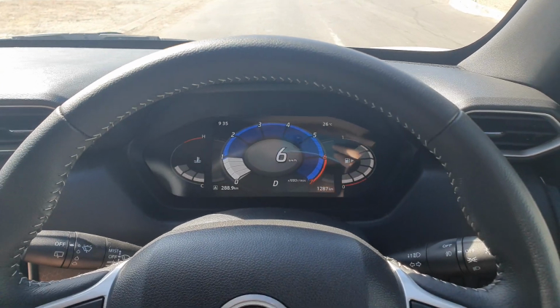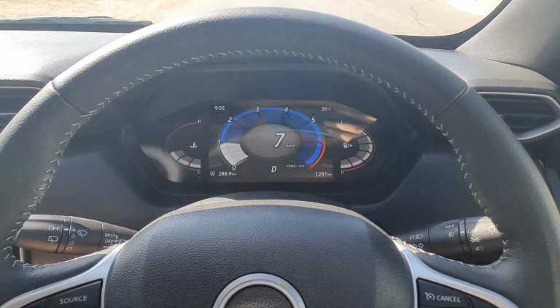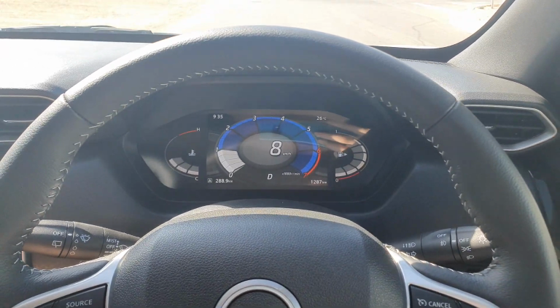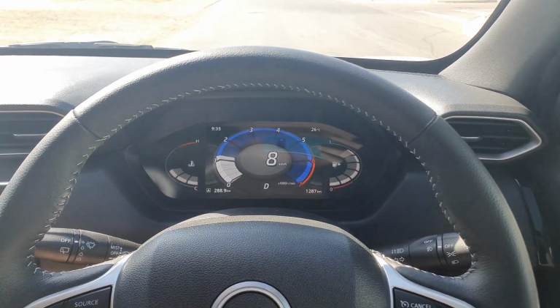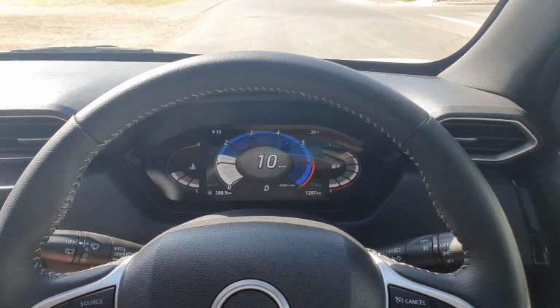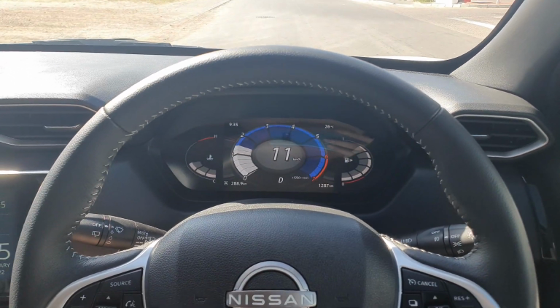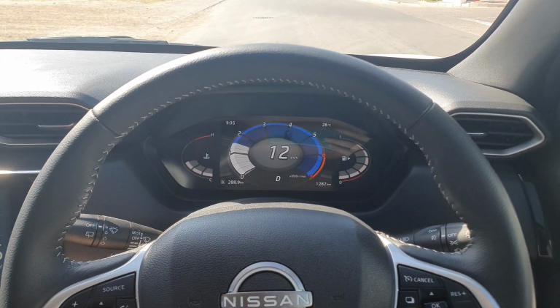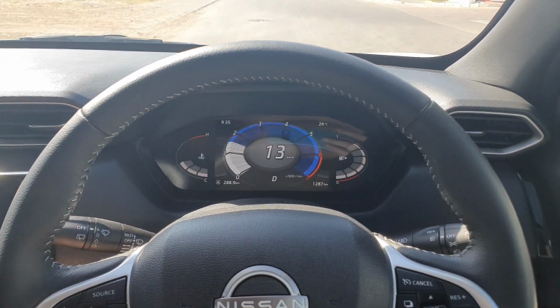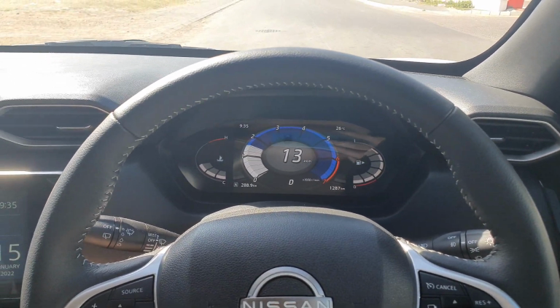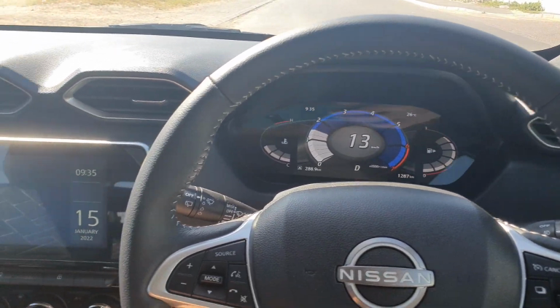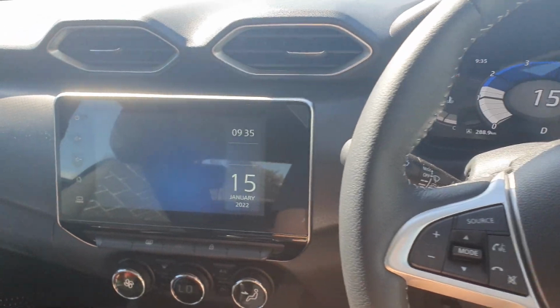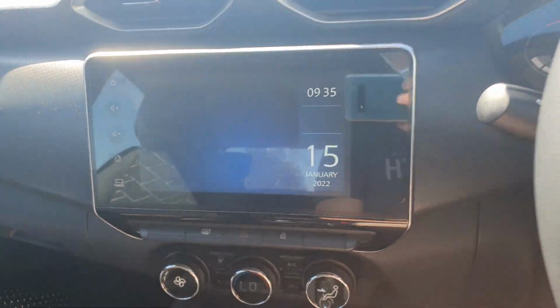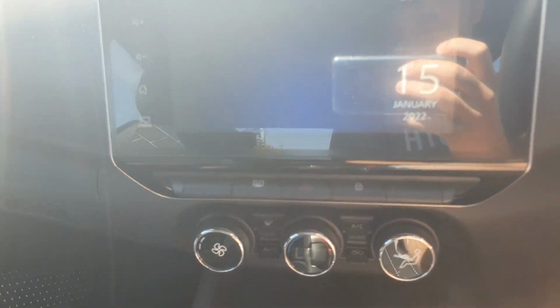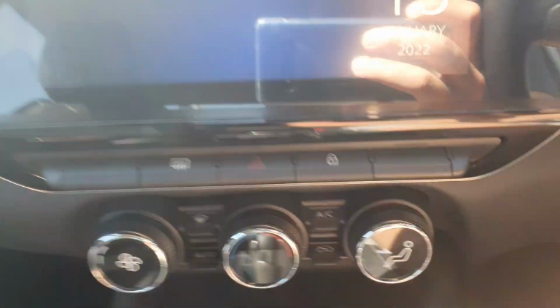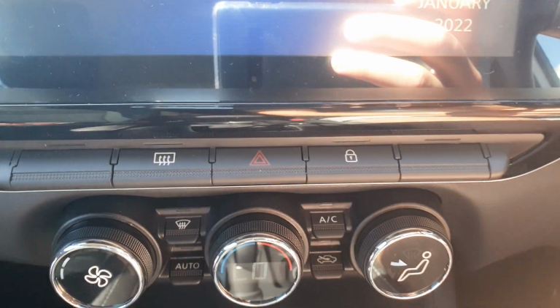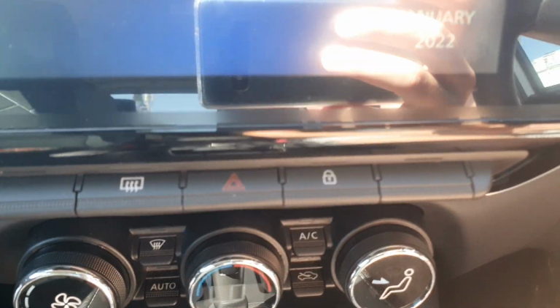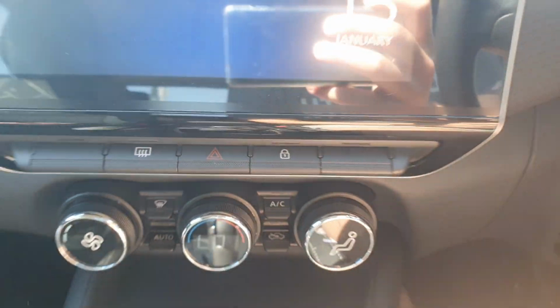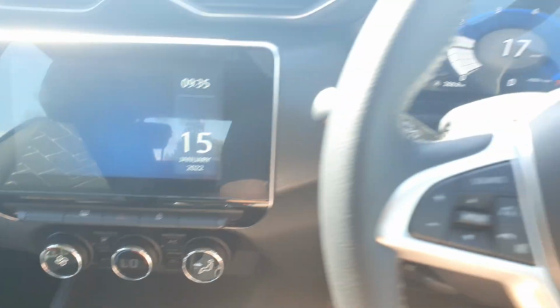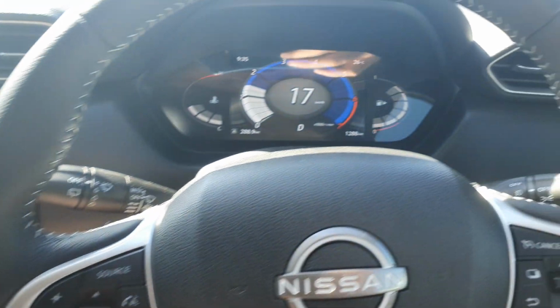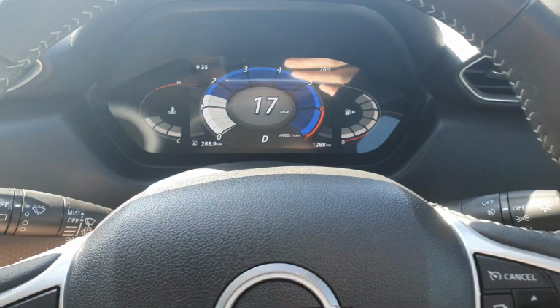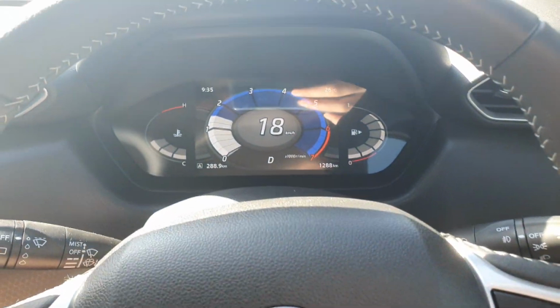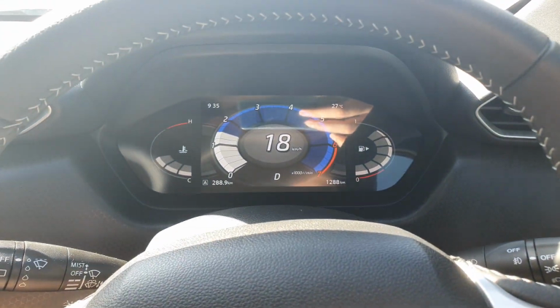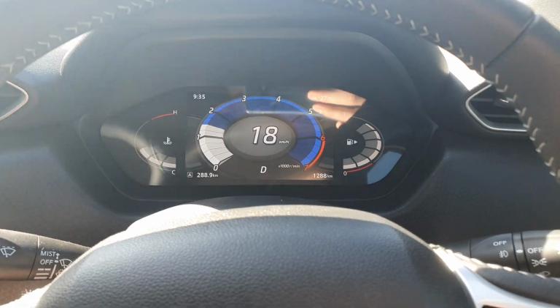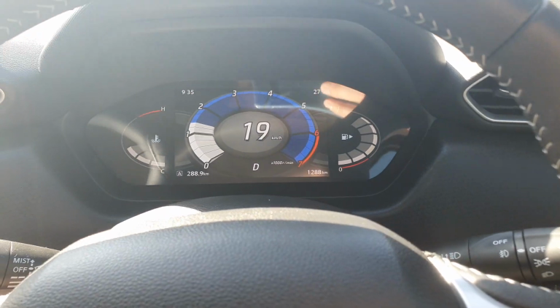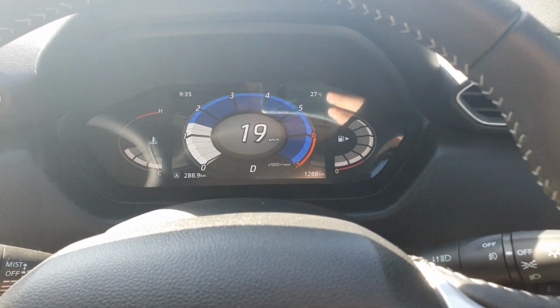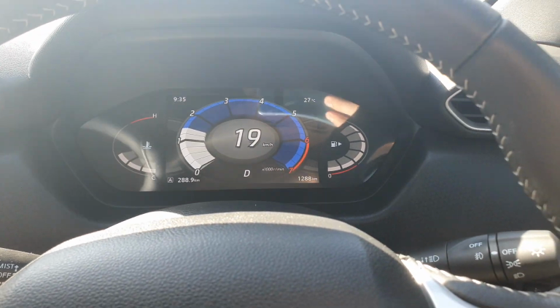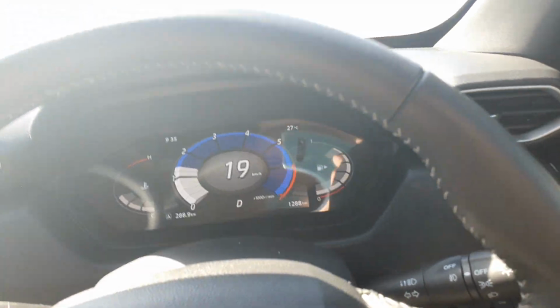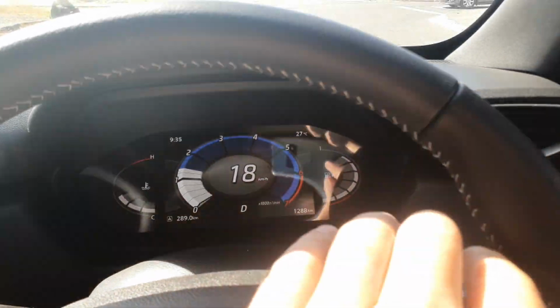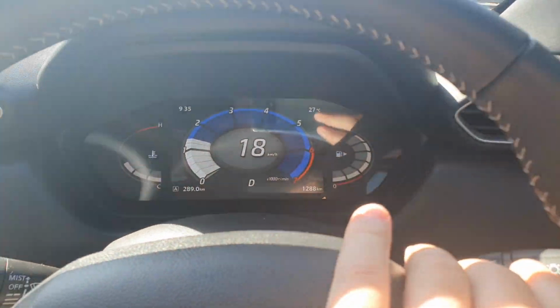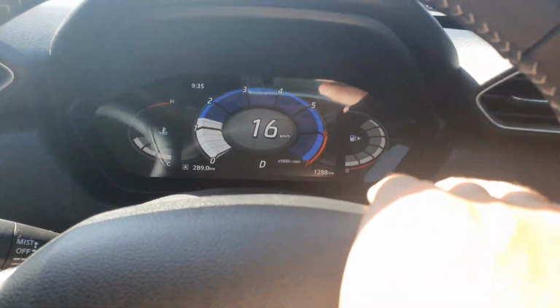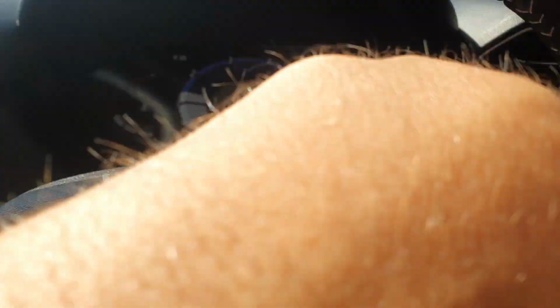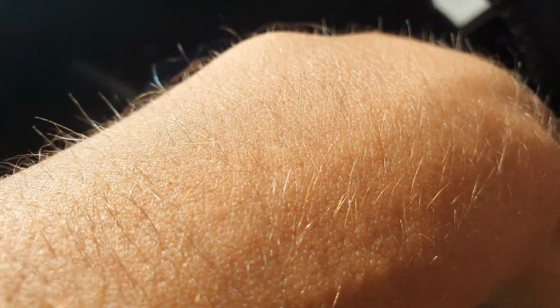Good morning YouTube! So this is the Nissan Magnite. Regarding the auto lock, you'll see the doors are currently unlocked. If I drive faster than 15 kilometers it does not auto lock. So let me show you how to fix it.